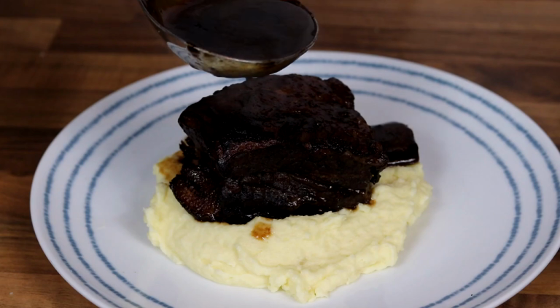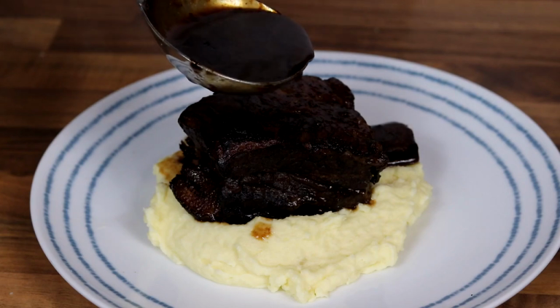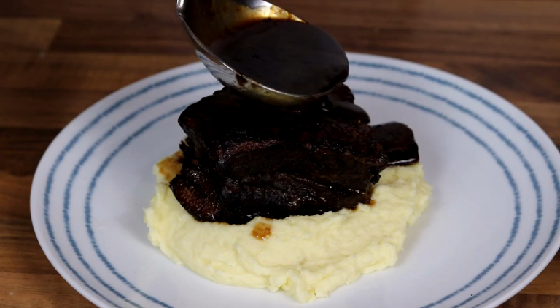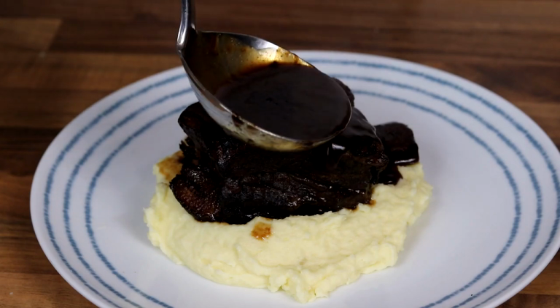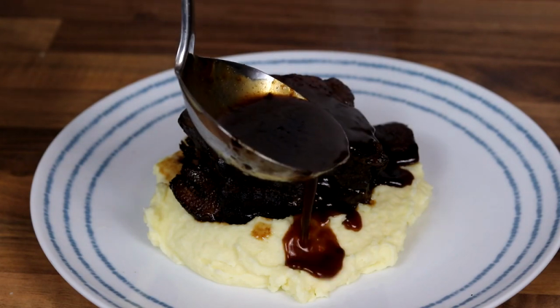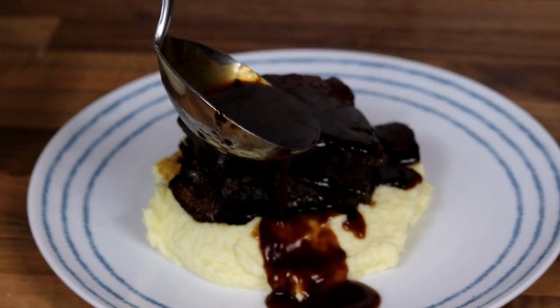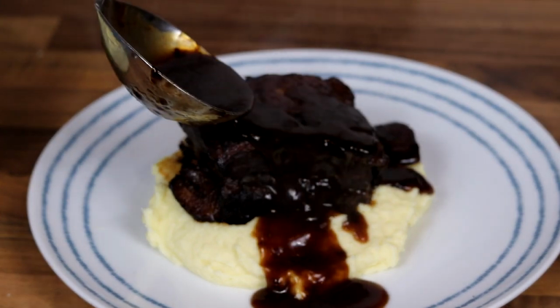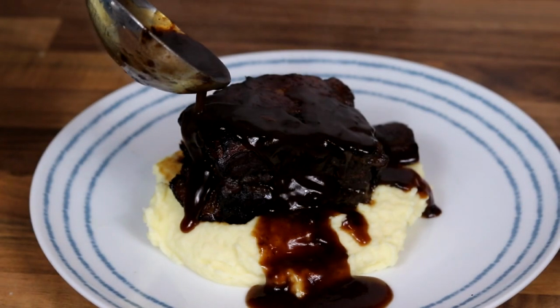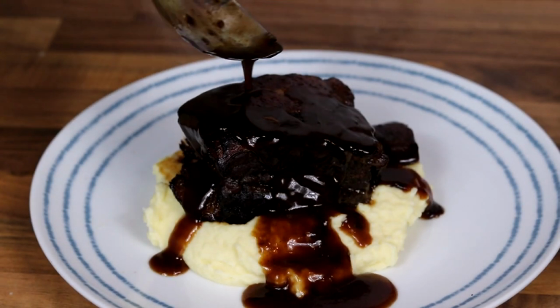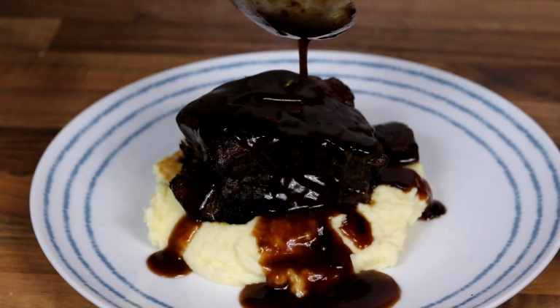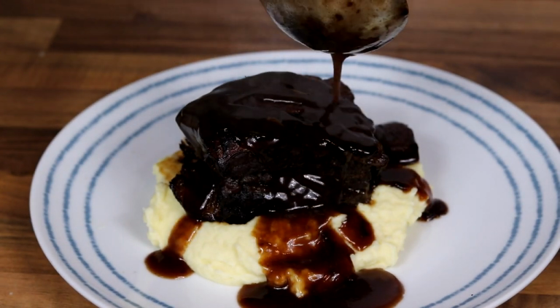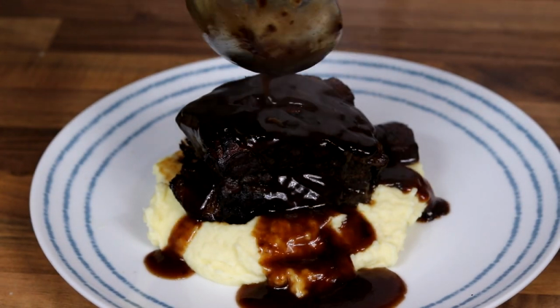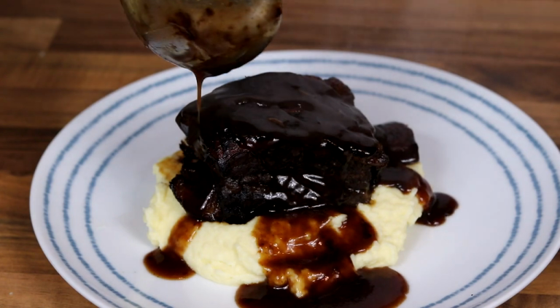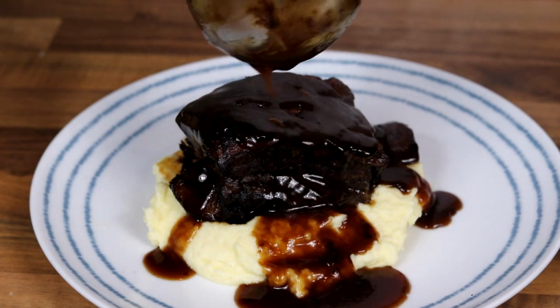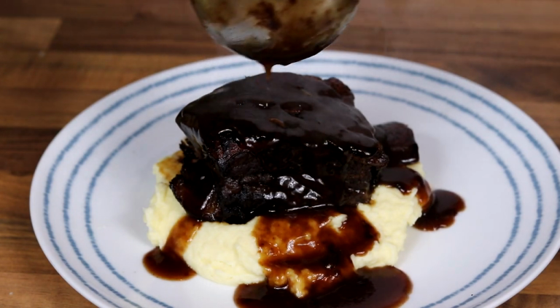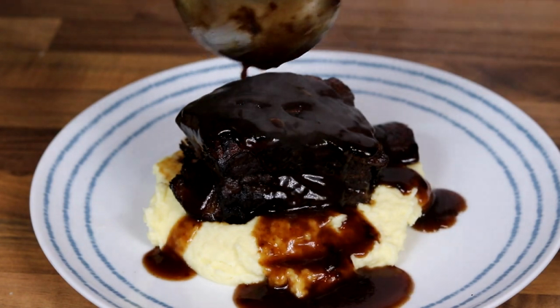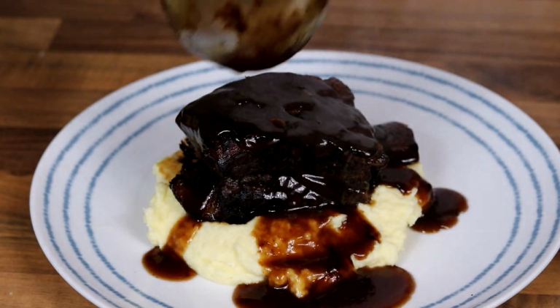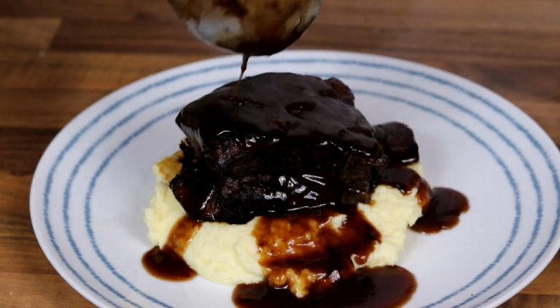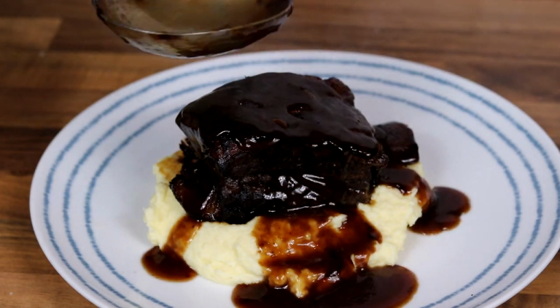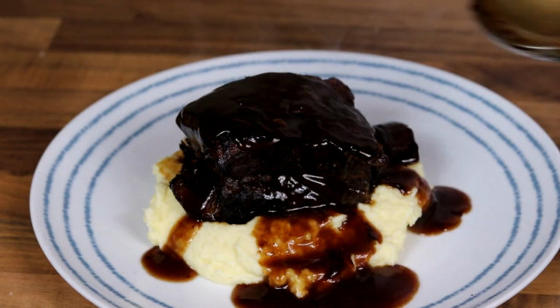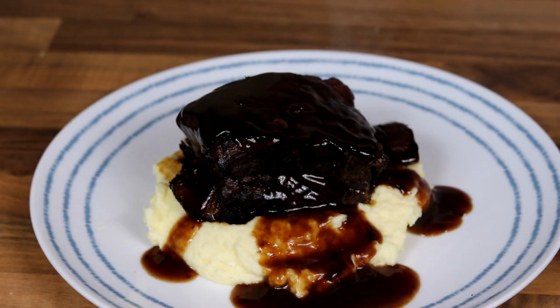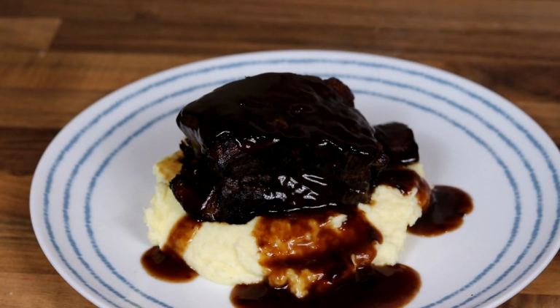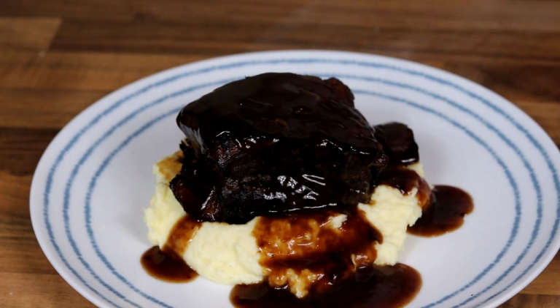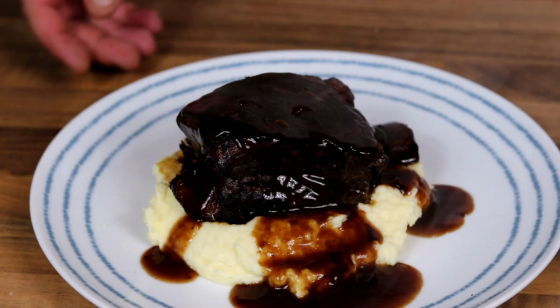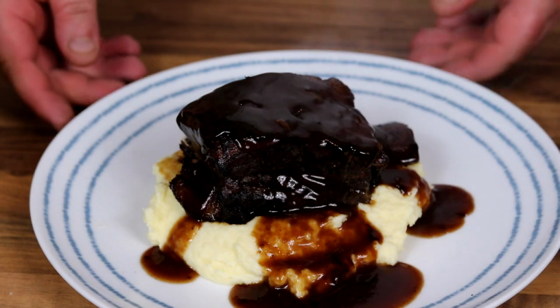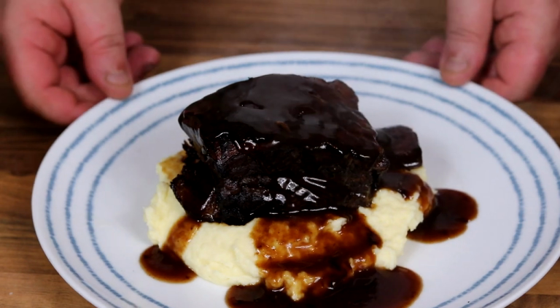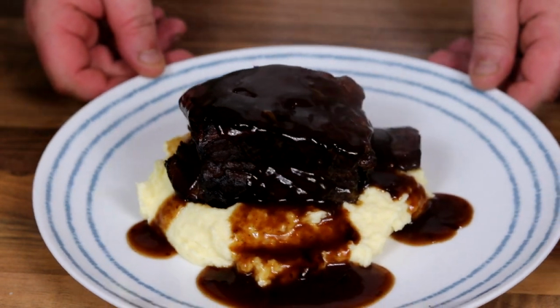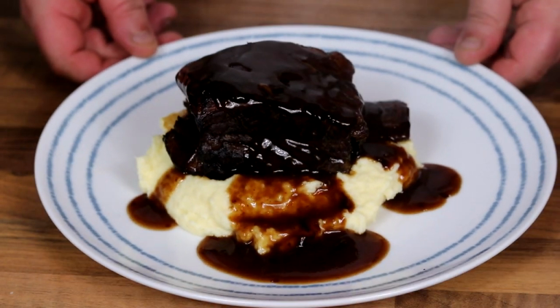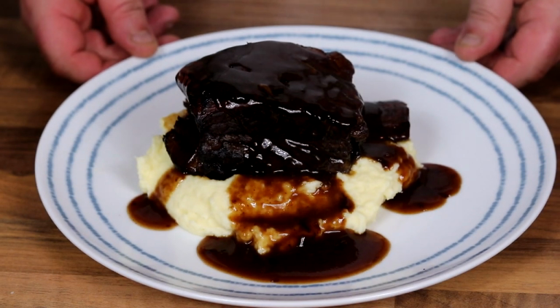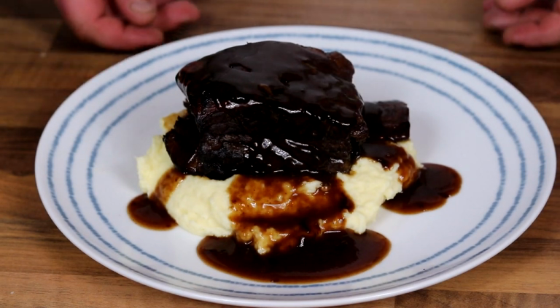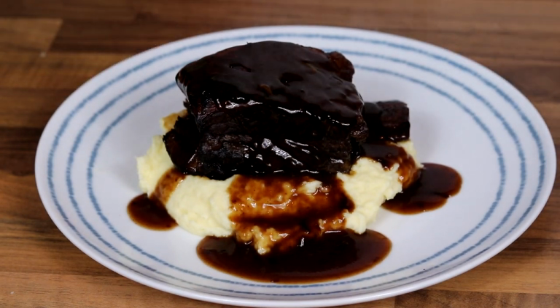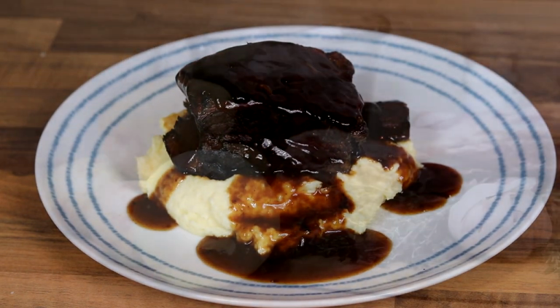Hey guys, welcome back to the channel. Have I got something really special for you today — these are braised beef short ribs. Absolutely delicious. Probably one of the best recipes I've made on this channel. I want to make them six or seven times a week.